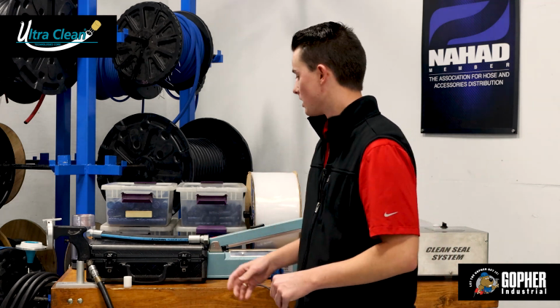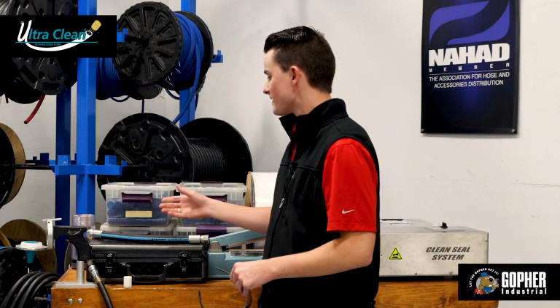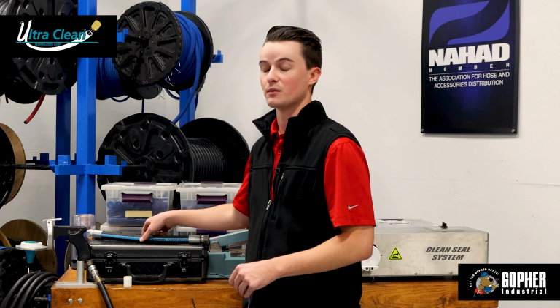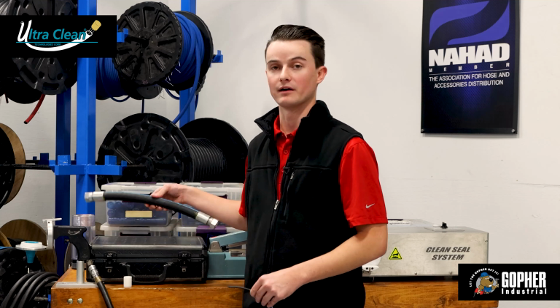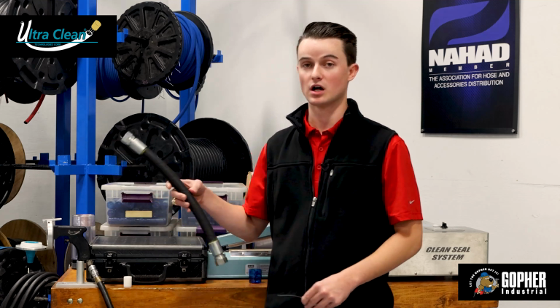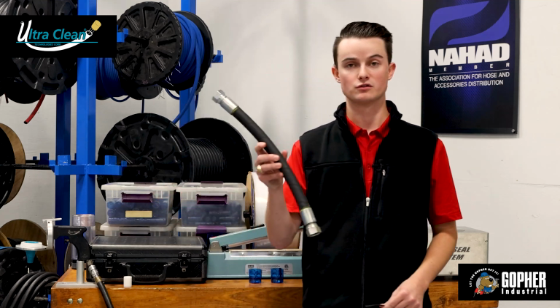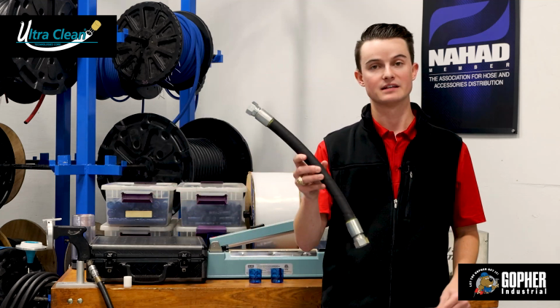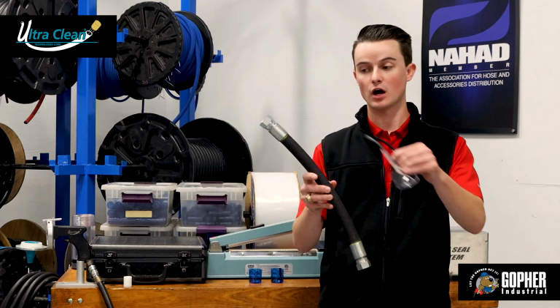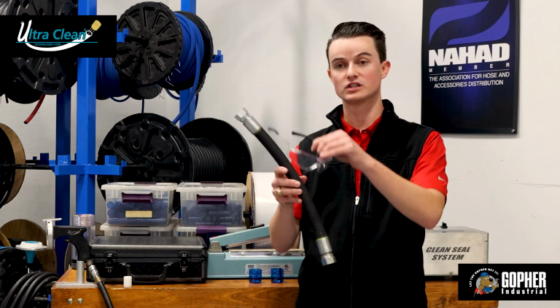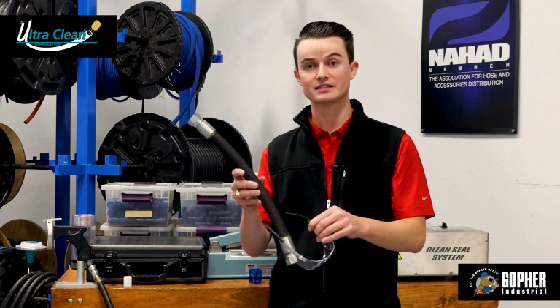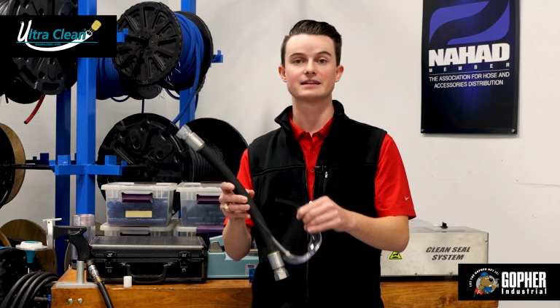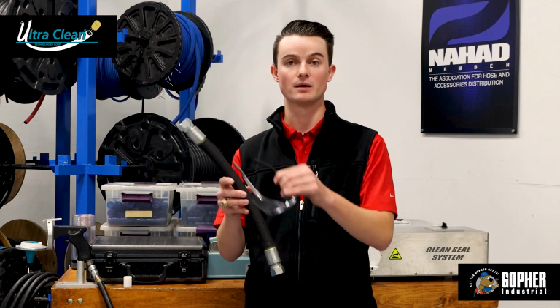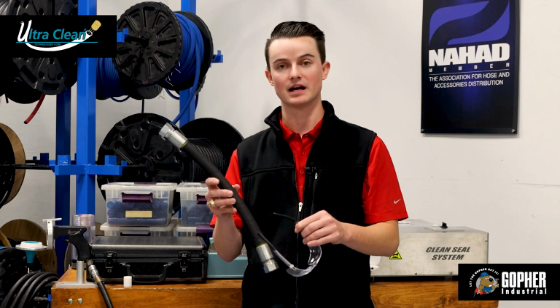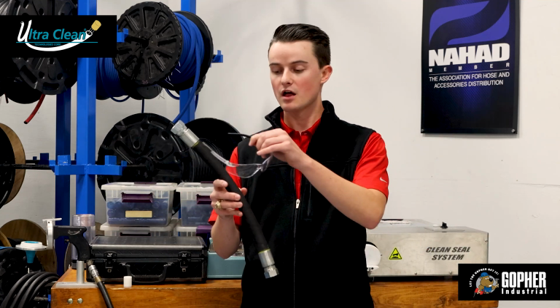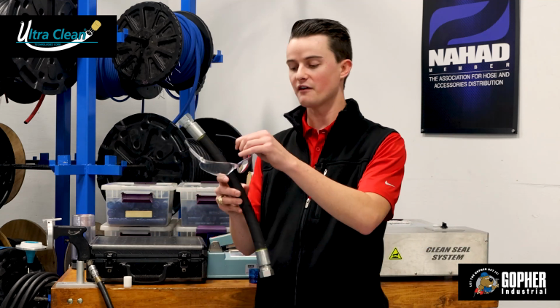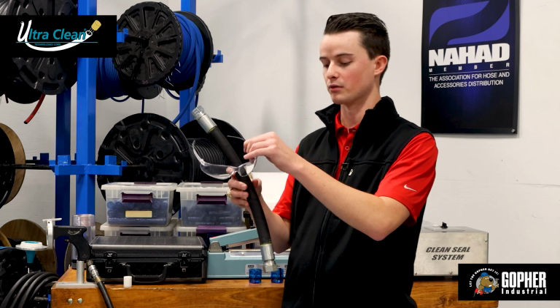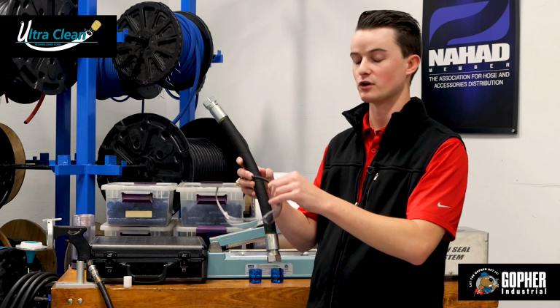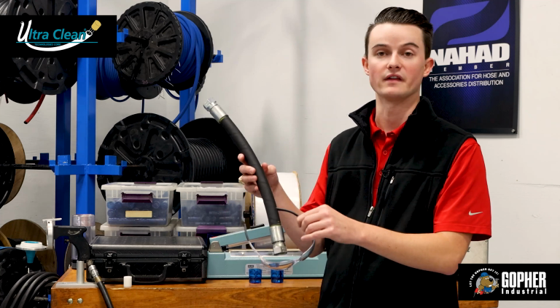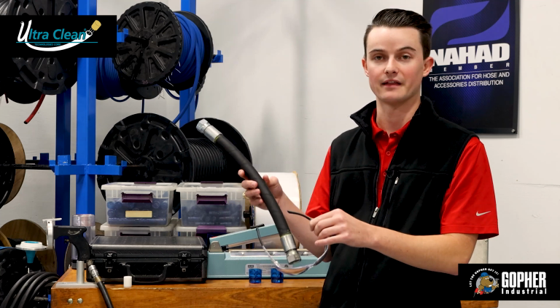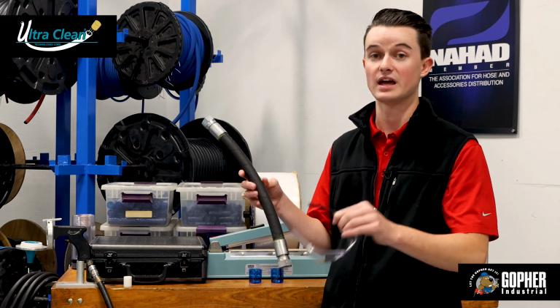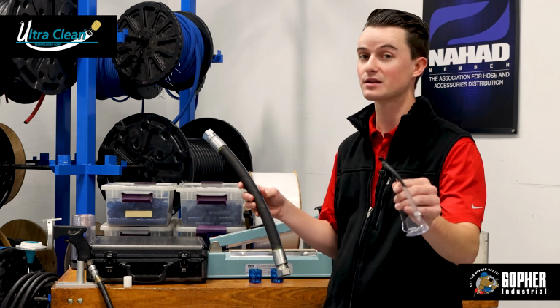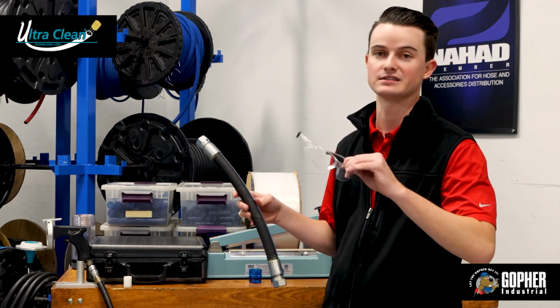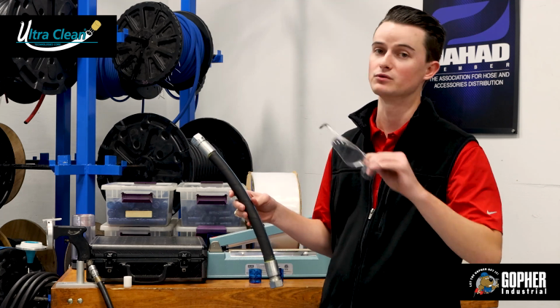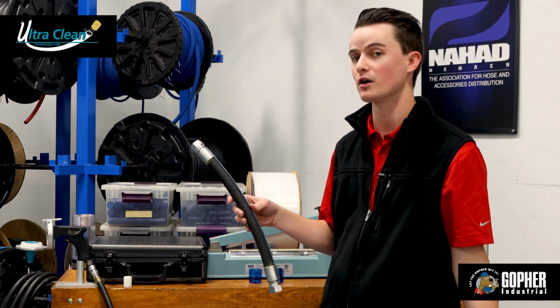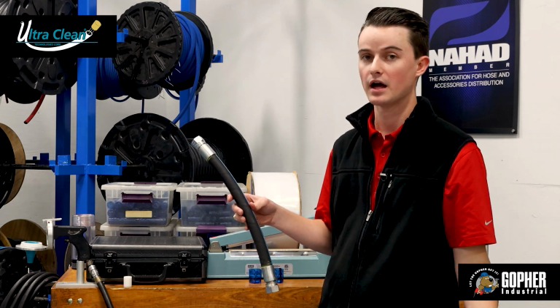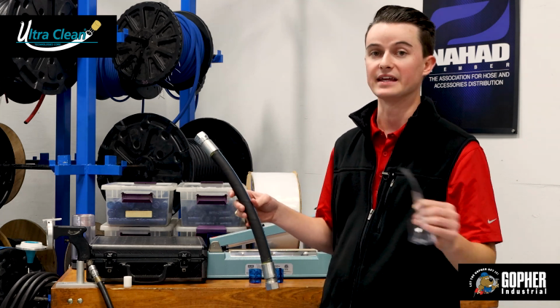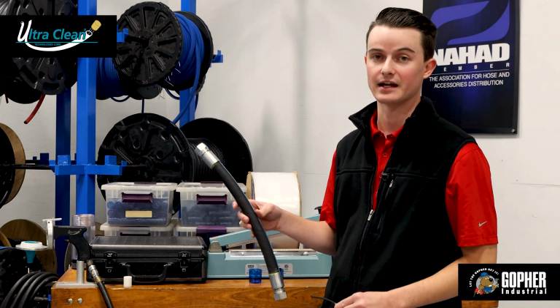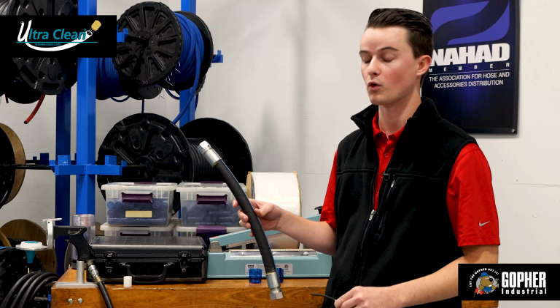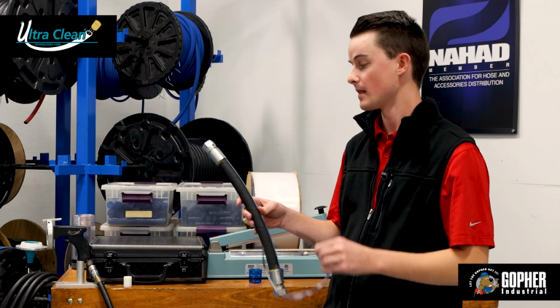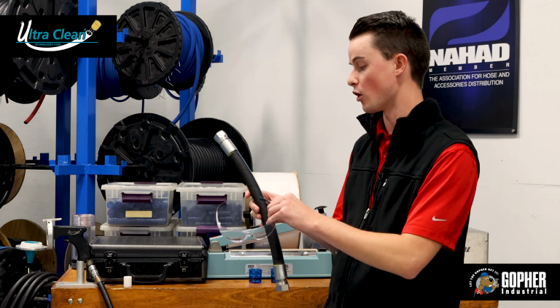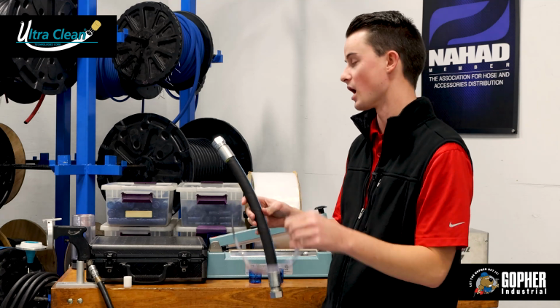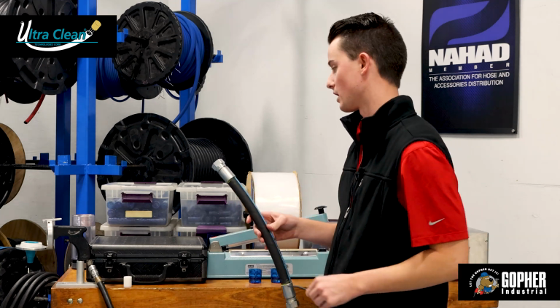Something that's often a problem whenever hydraulic hoses are made is that after the hose is cut to length and crimped to spec, there's often debris left over on the inside of the hose — and that debris is something you definitely don't want on the inside of the equipment that the hose will be operating on.